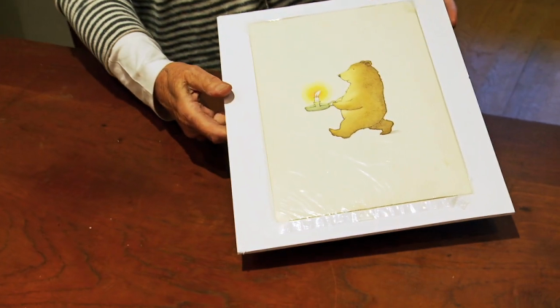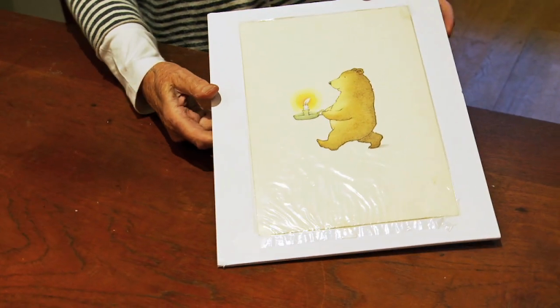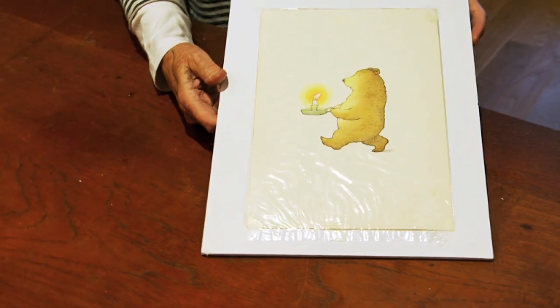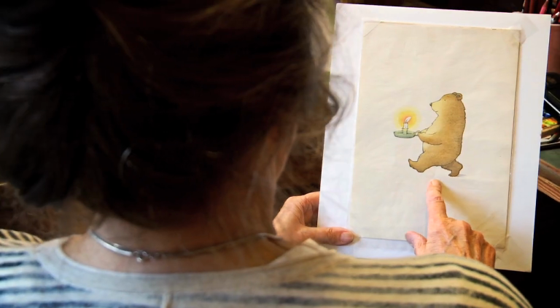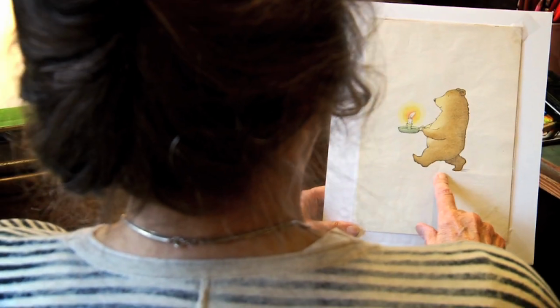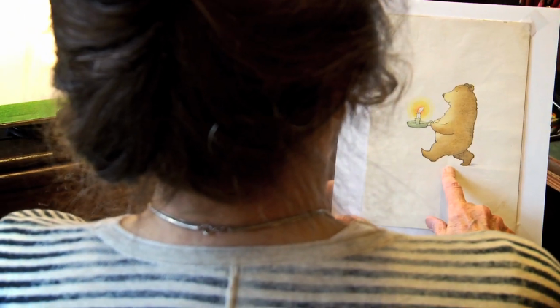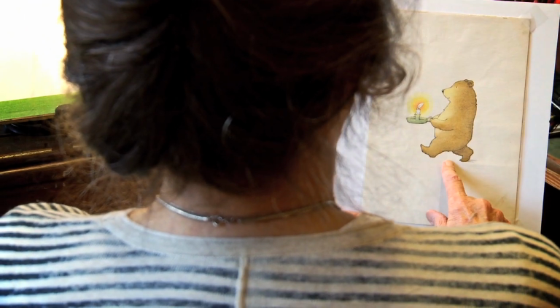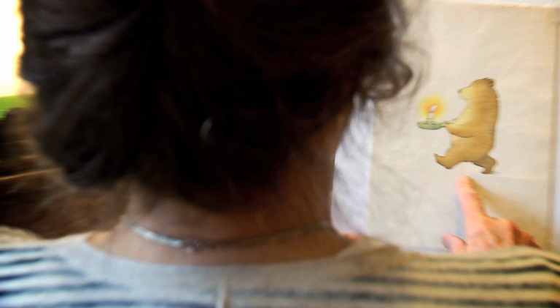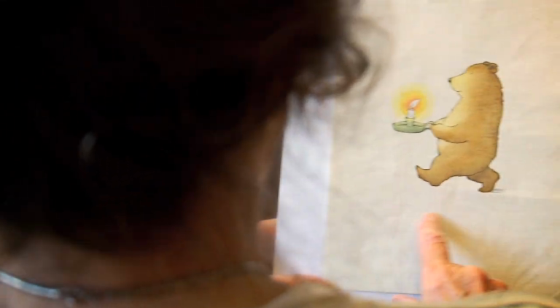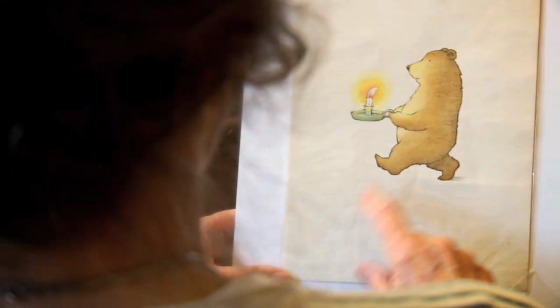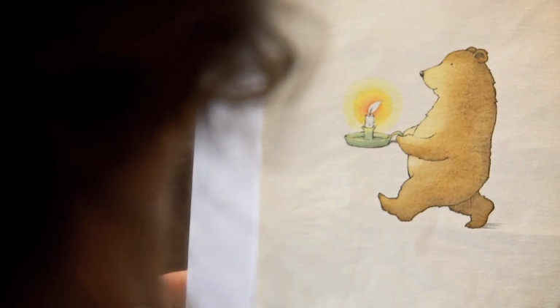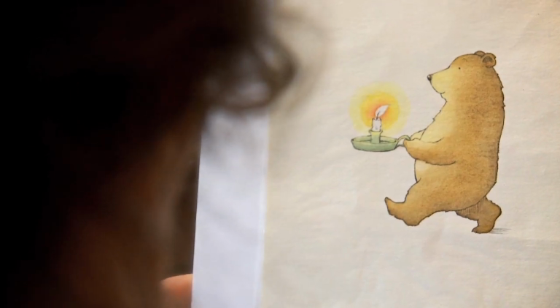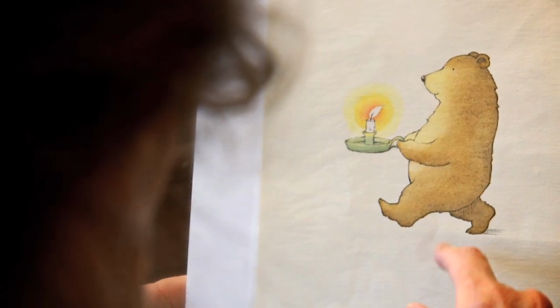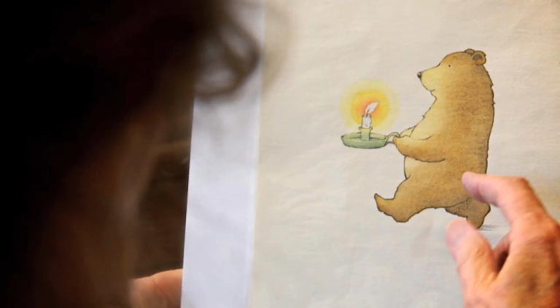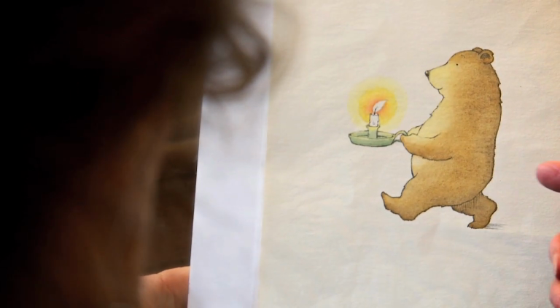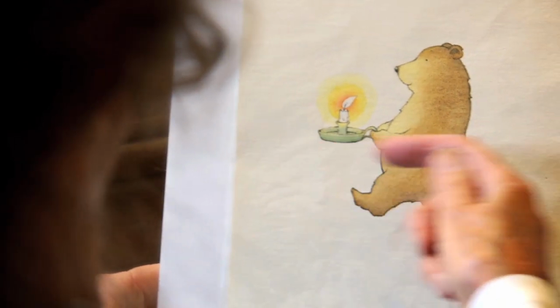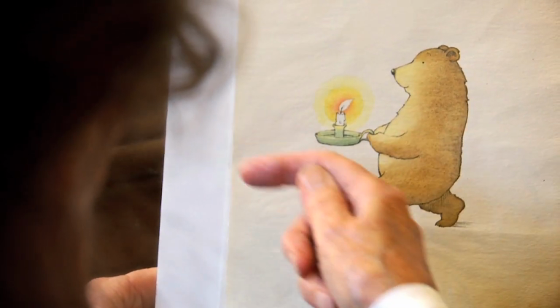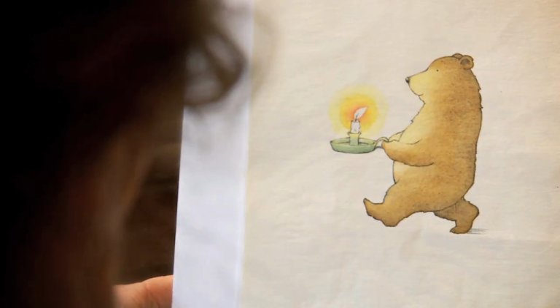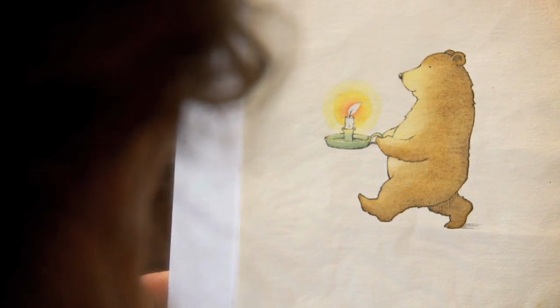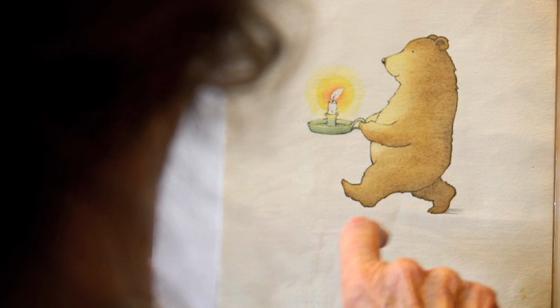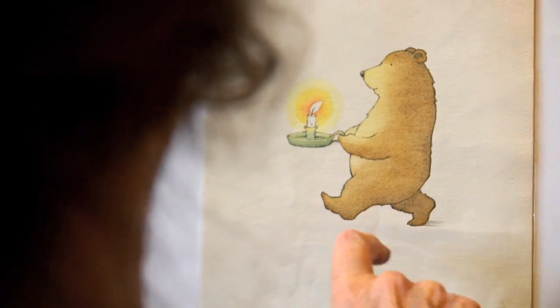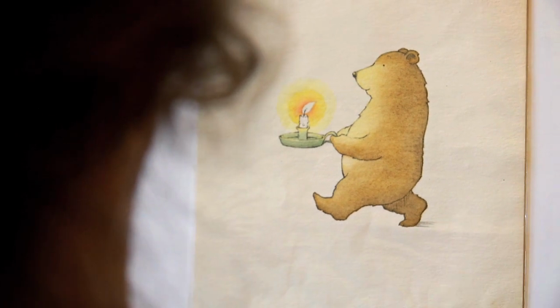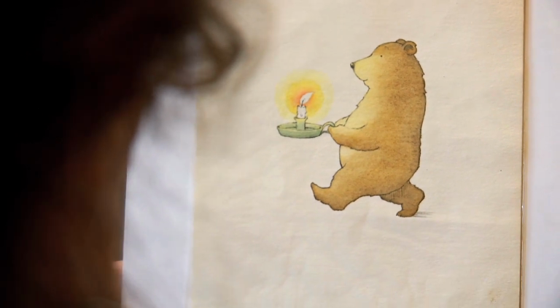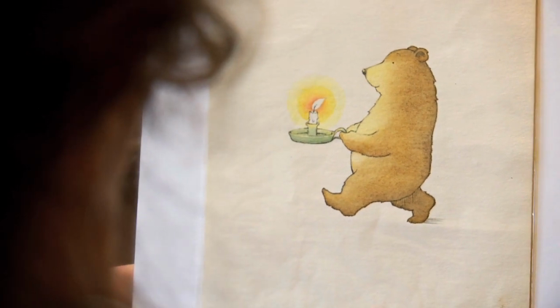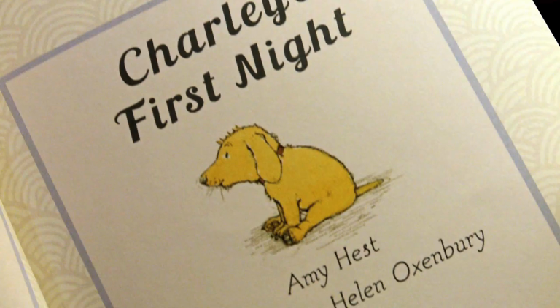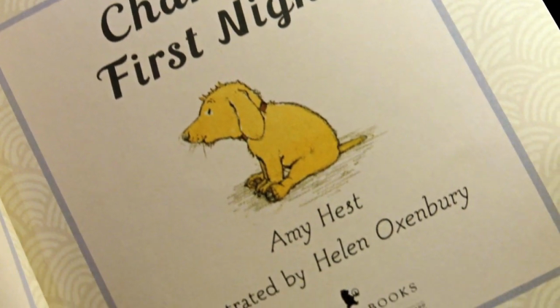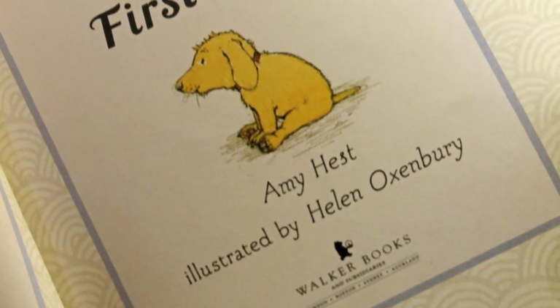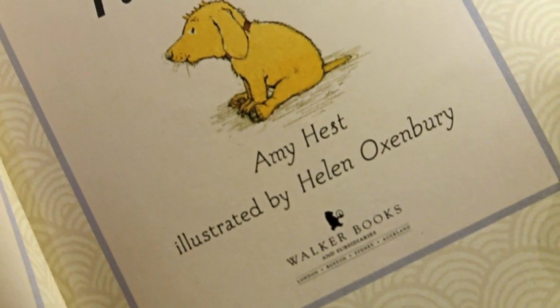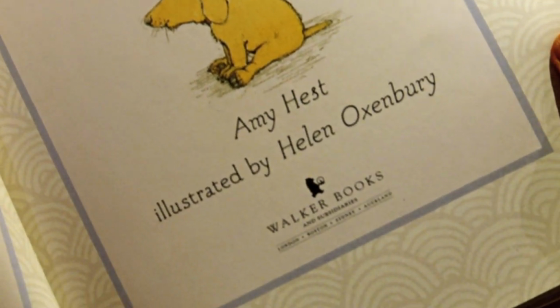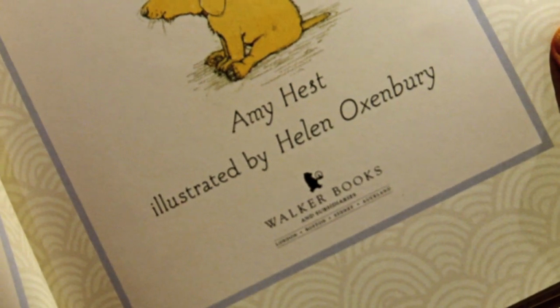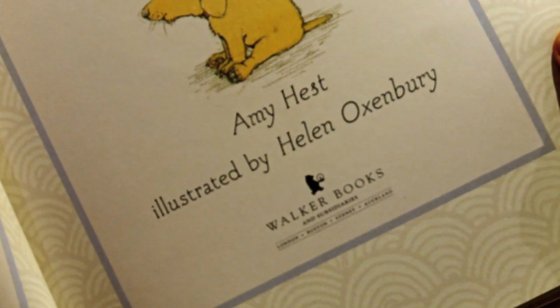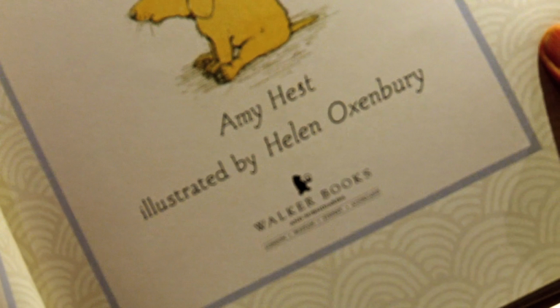This is the Walker logo that I came up with. I was surprised to see that I've got him pointing this way, but when it's printed on everything, he's facing the other way.